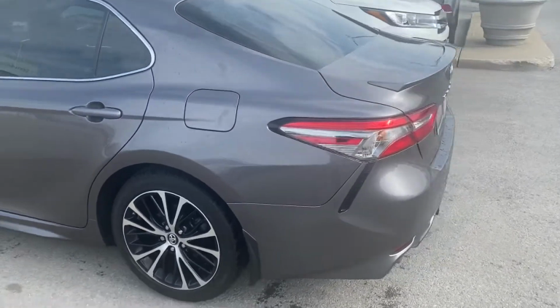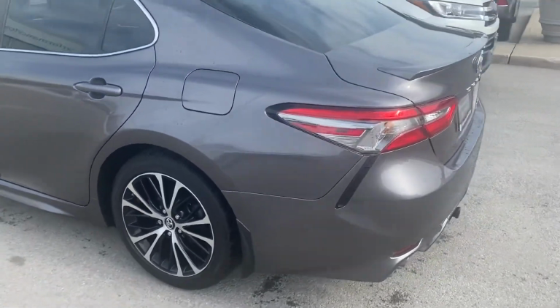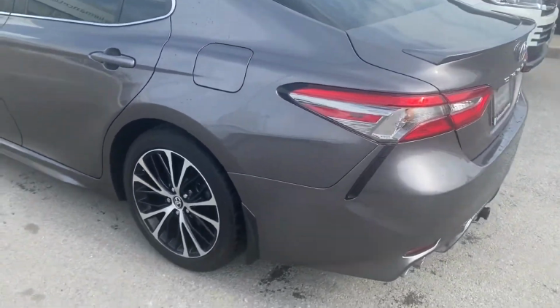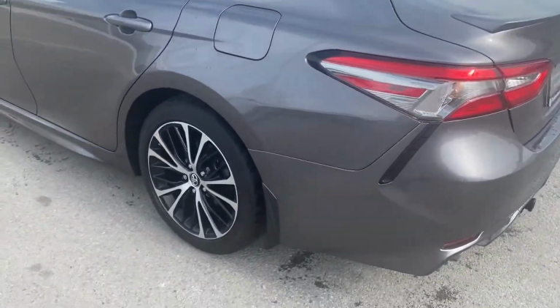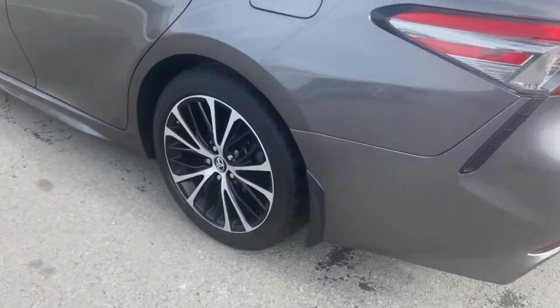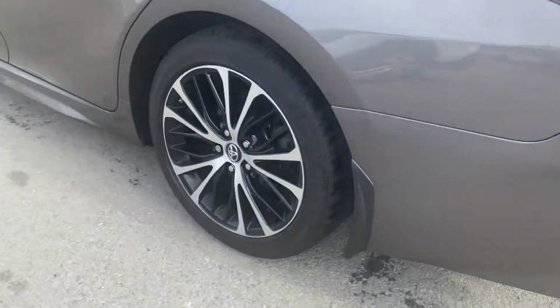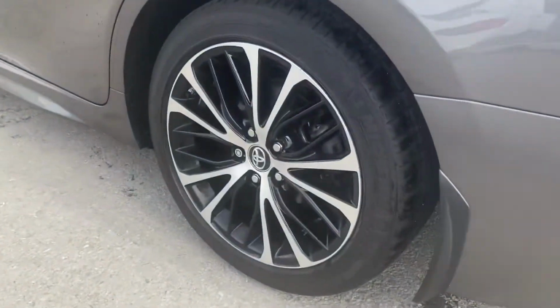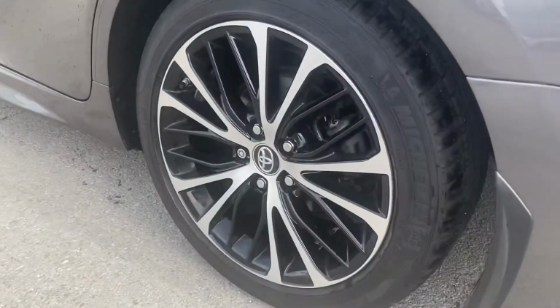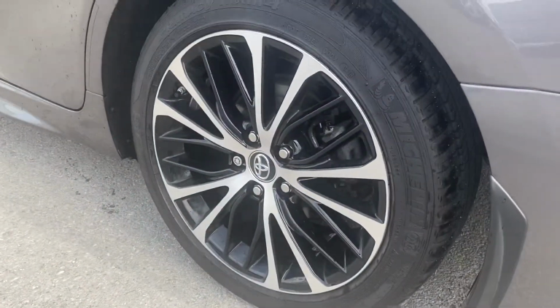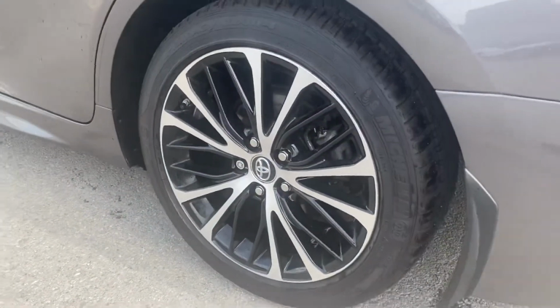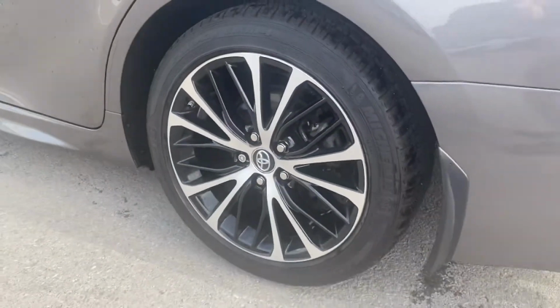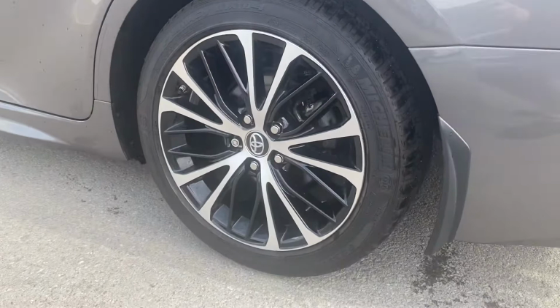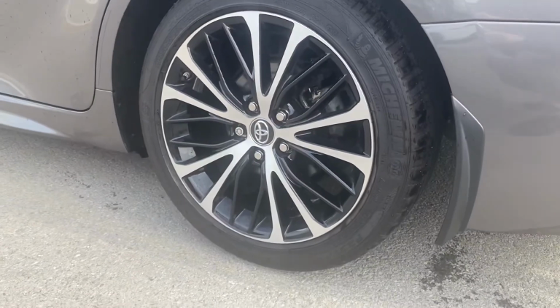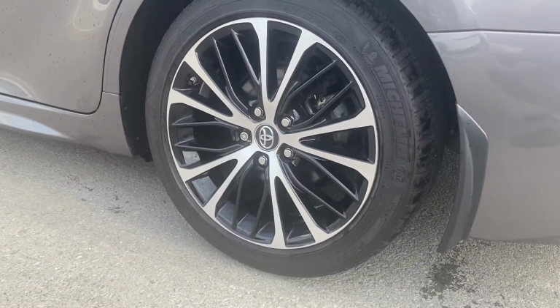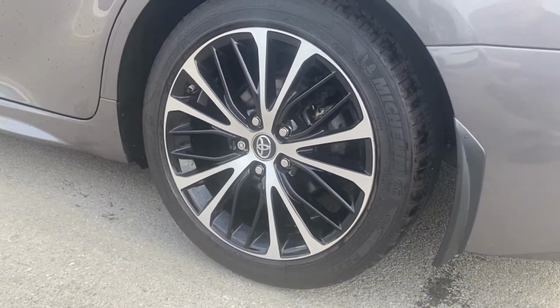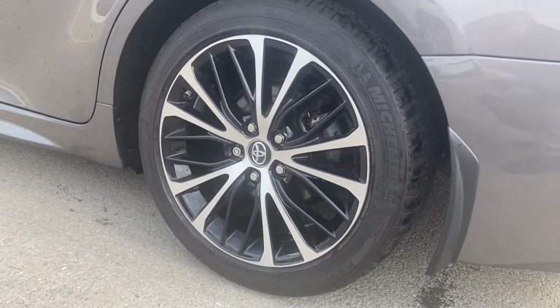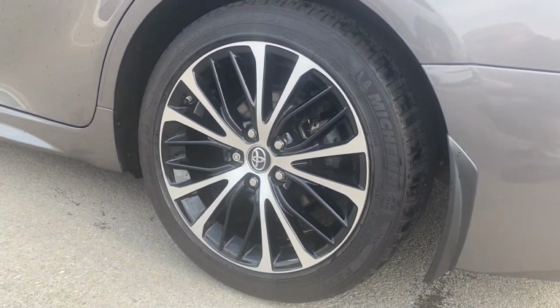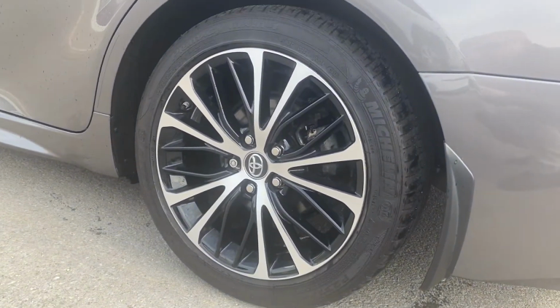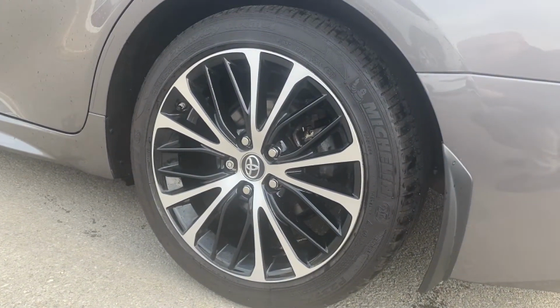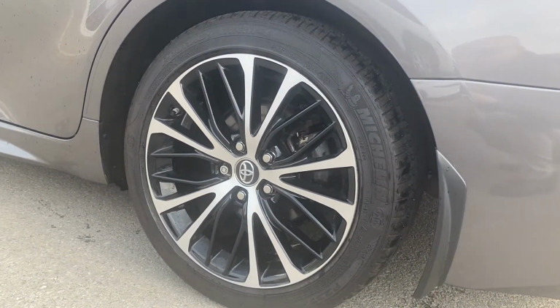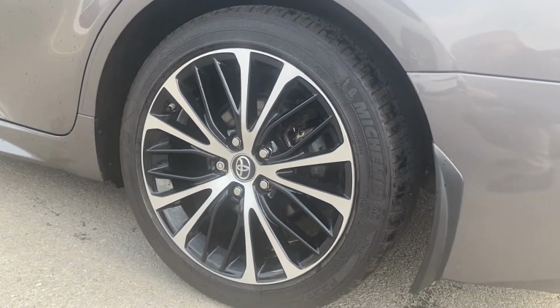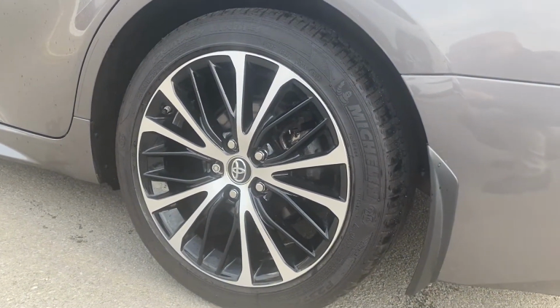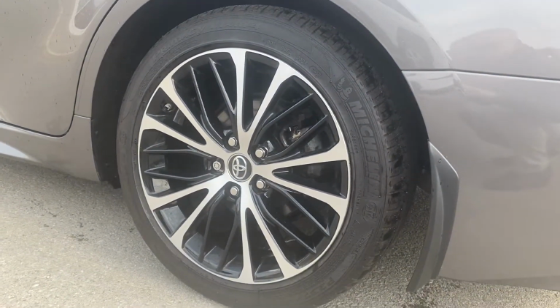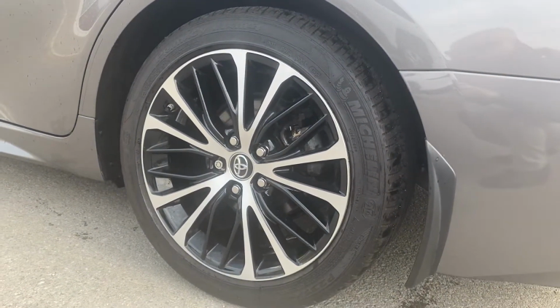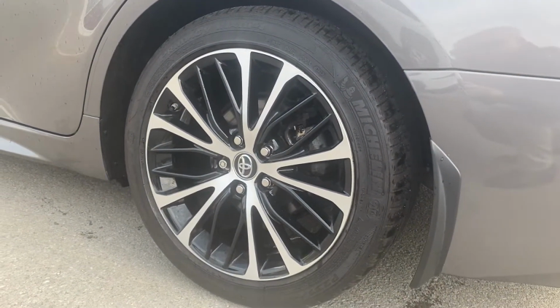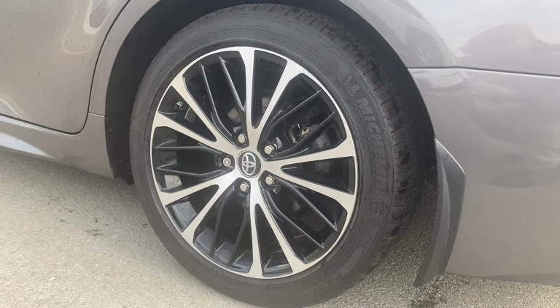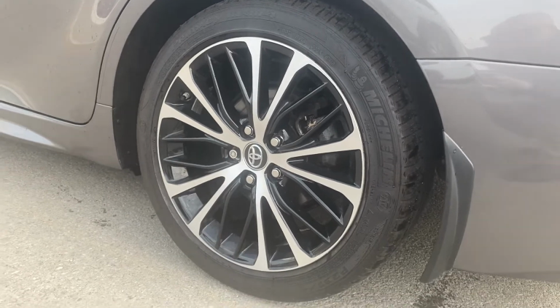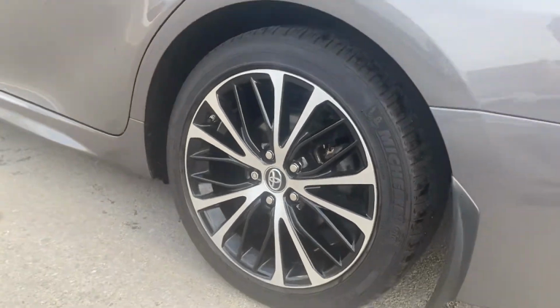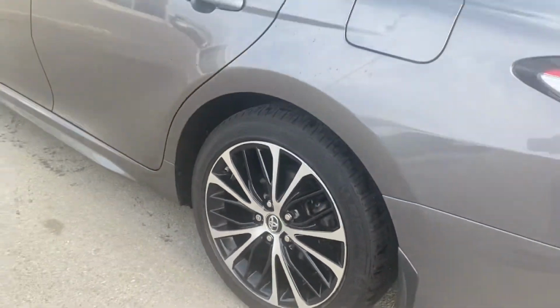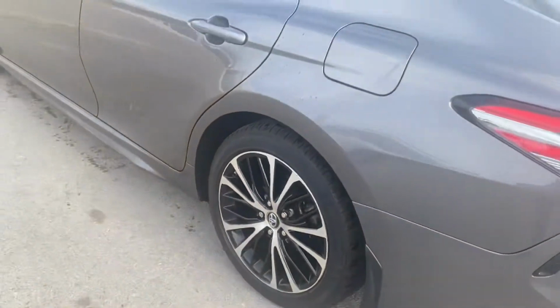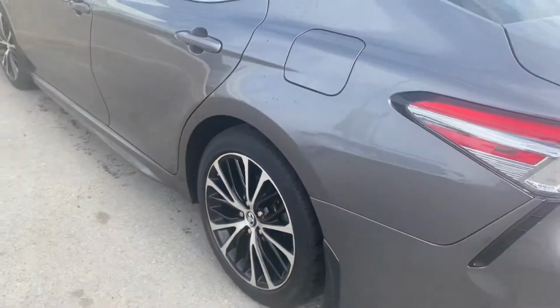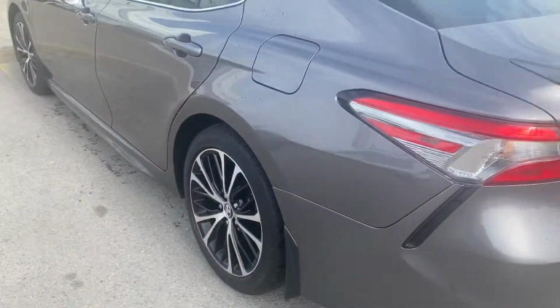Feature-wise, you do have beautiful 18-inch aluminum alloys. The vehicle was installed with brand new Michelin Primacy MX4 all-season tires, so you have brand new rubber on there, courtesy of Performance Toyota.